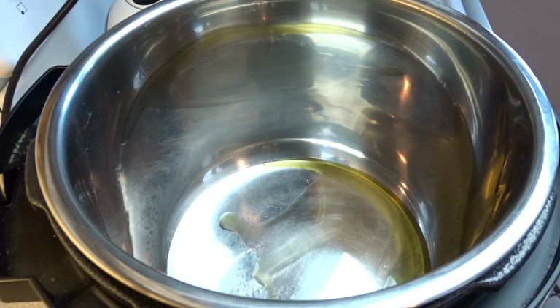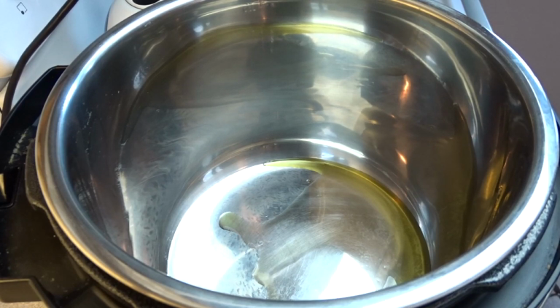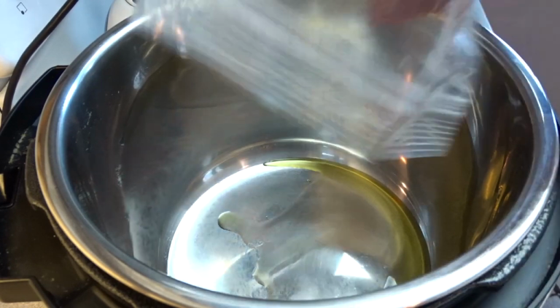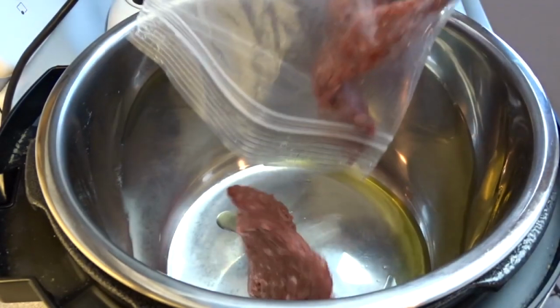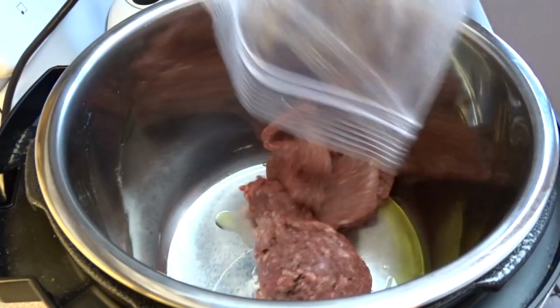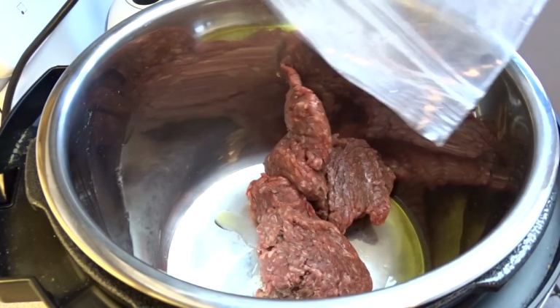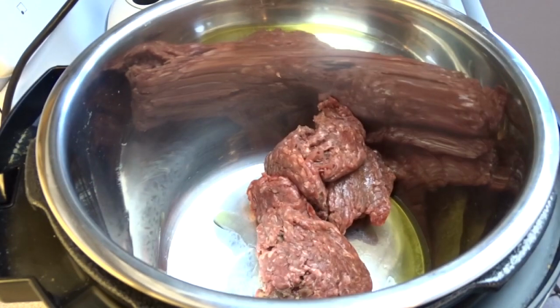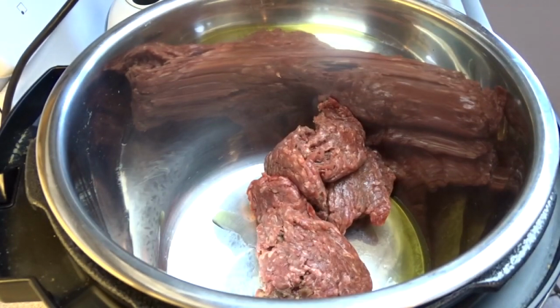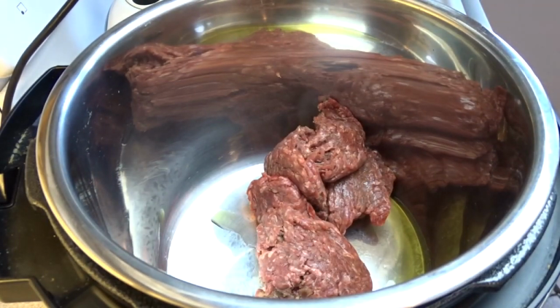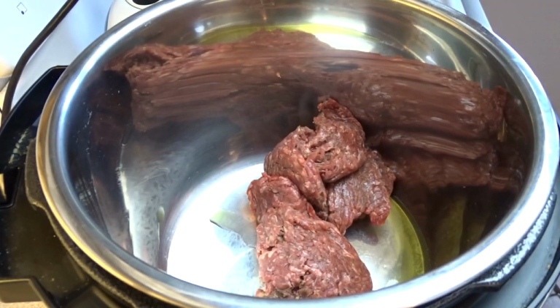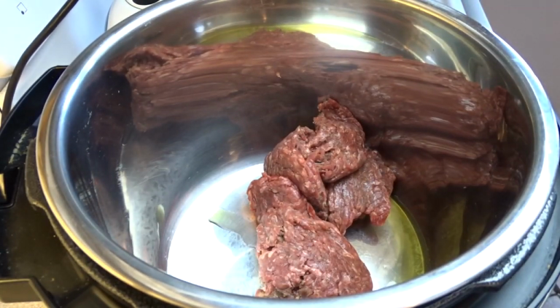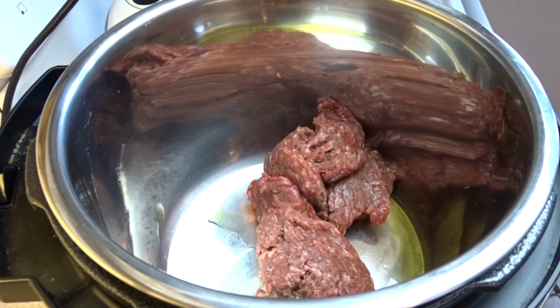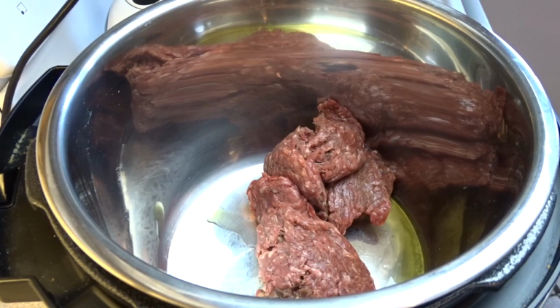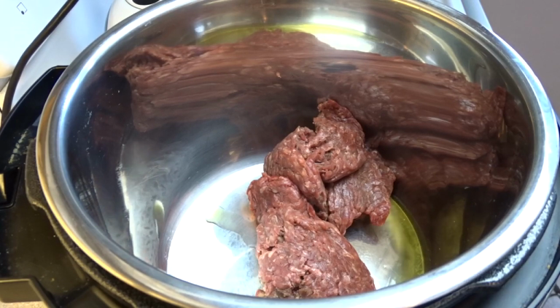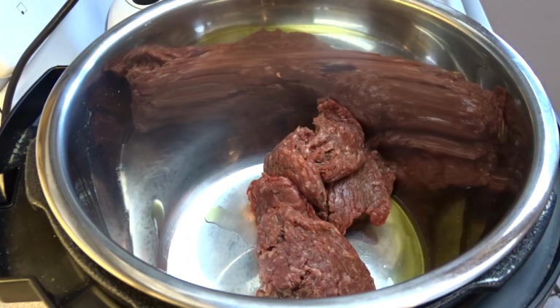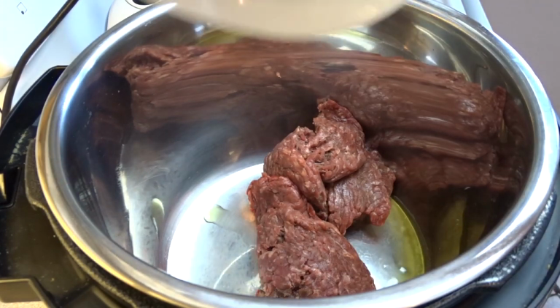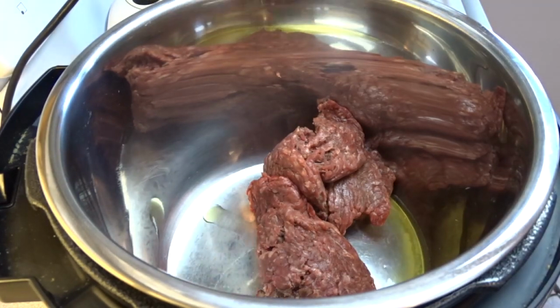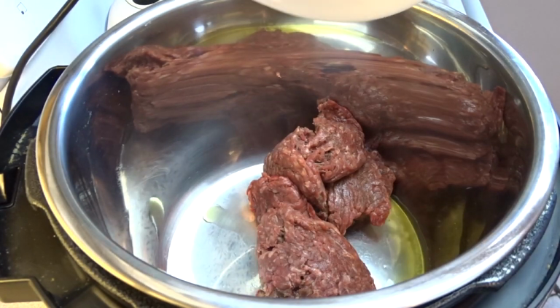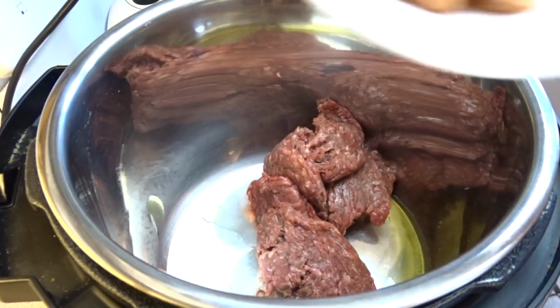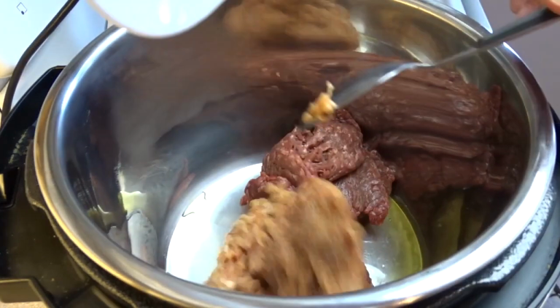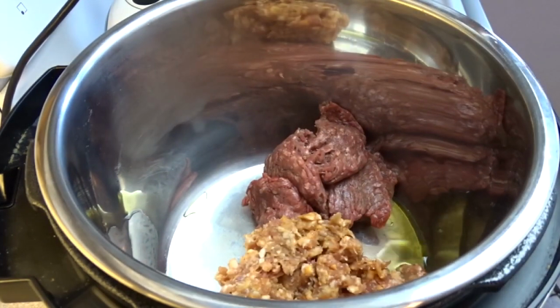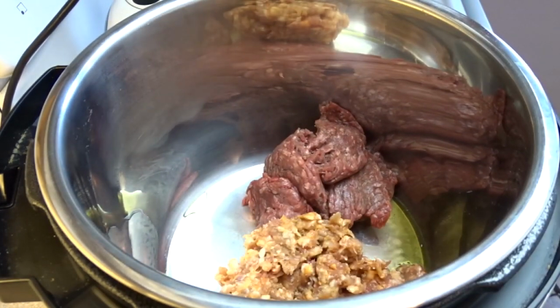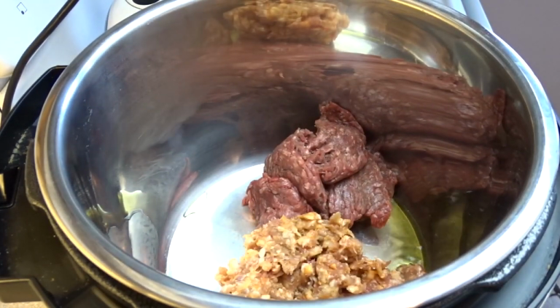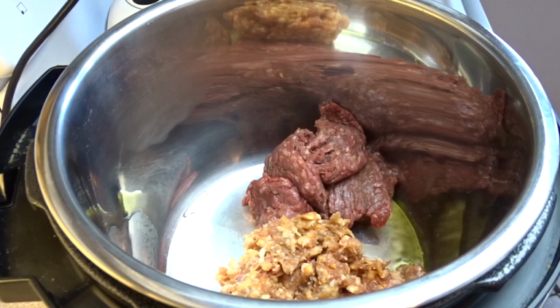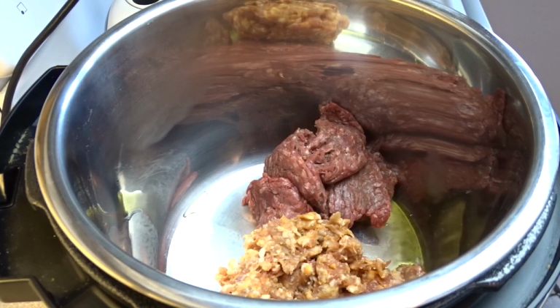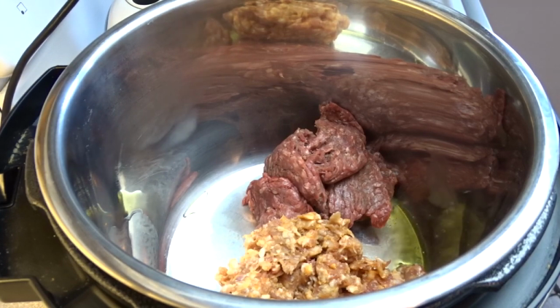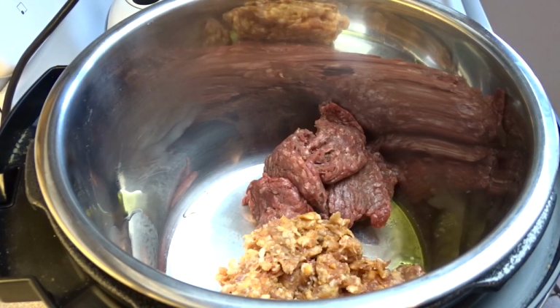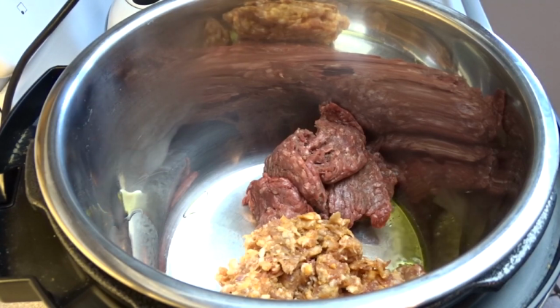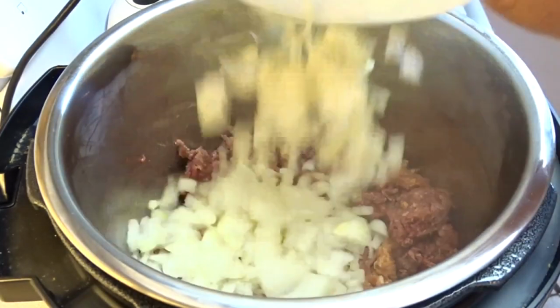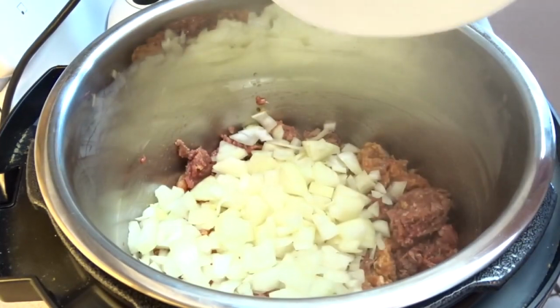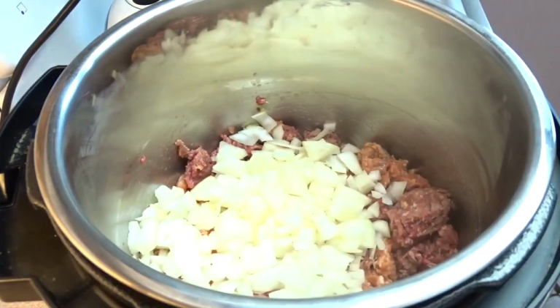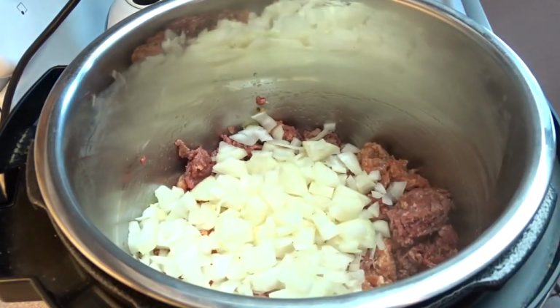Heat up a tablespoon of olive oil and then add in about a pound of ground beef. I used about three quarters of a pound of ground beef and a couple of Italian sausages that I removed the casings from, so about a pound, a pound and a bit in total.